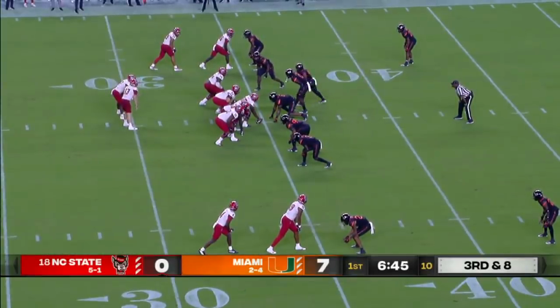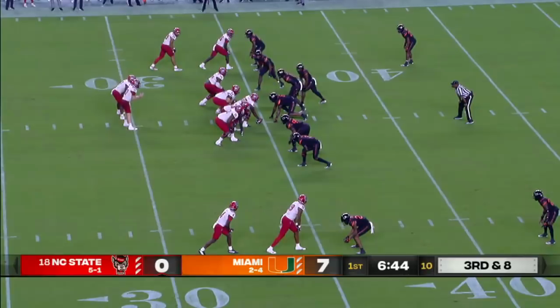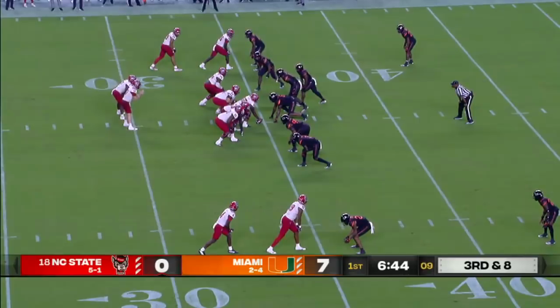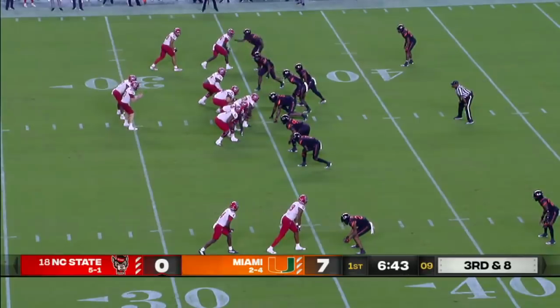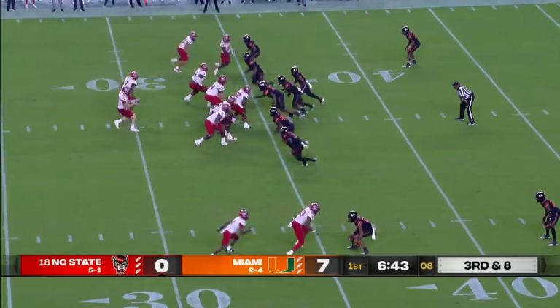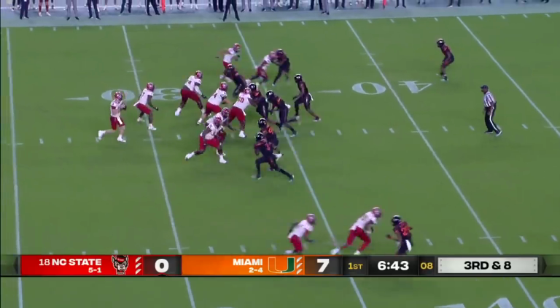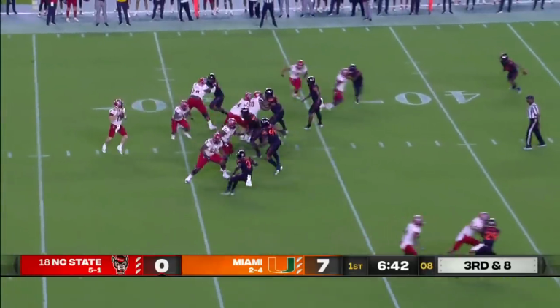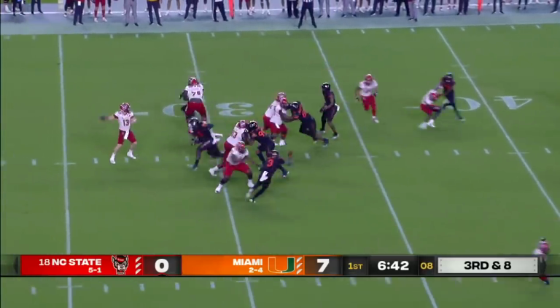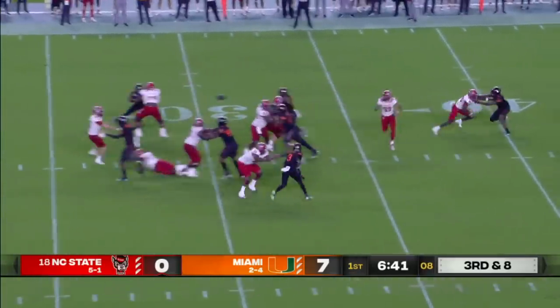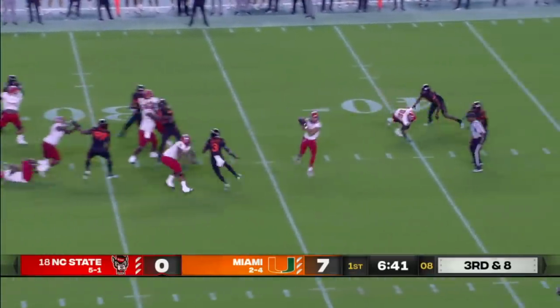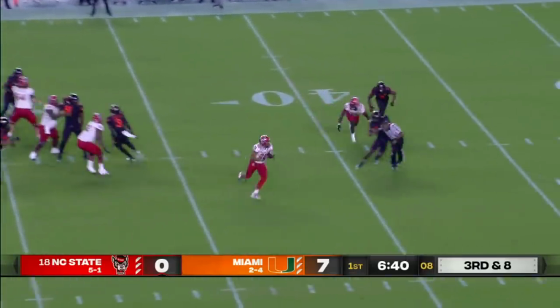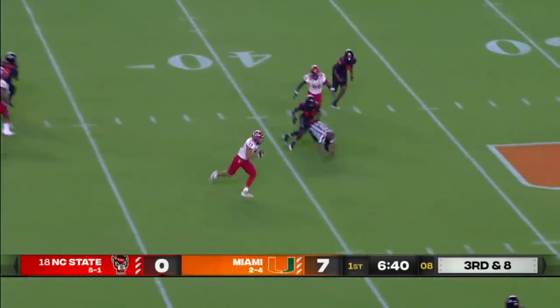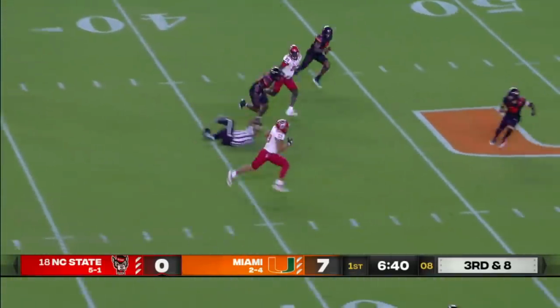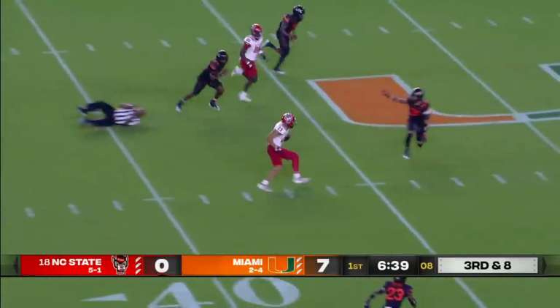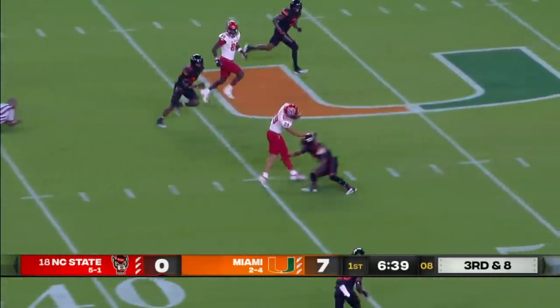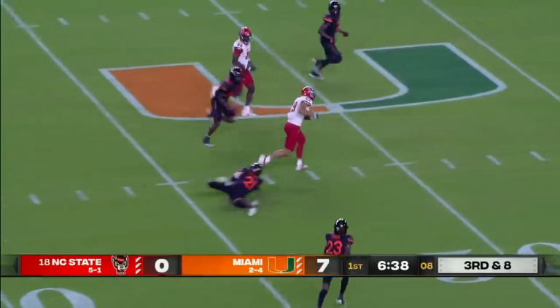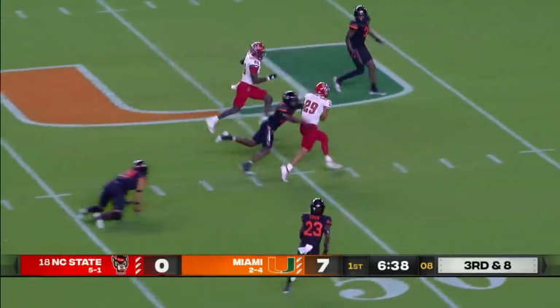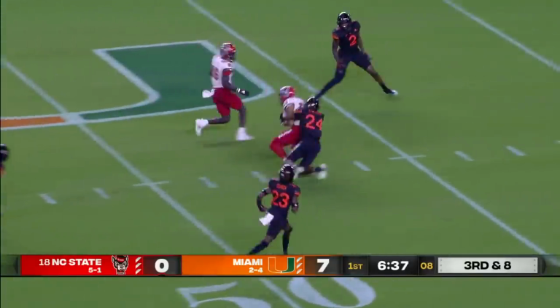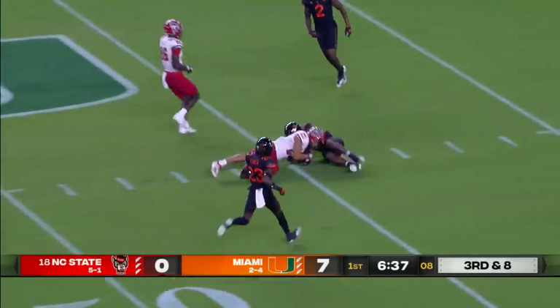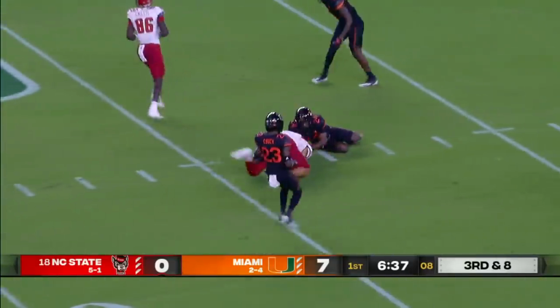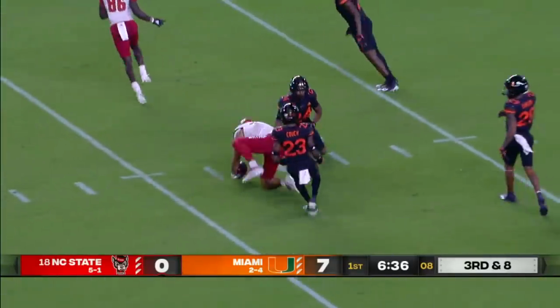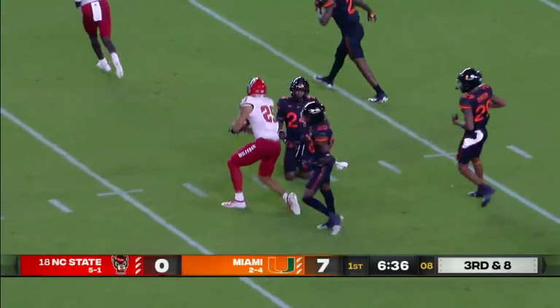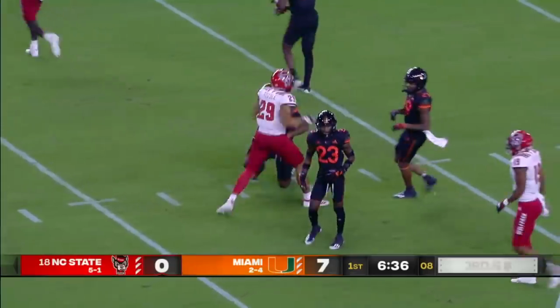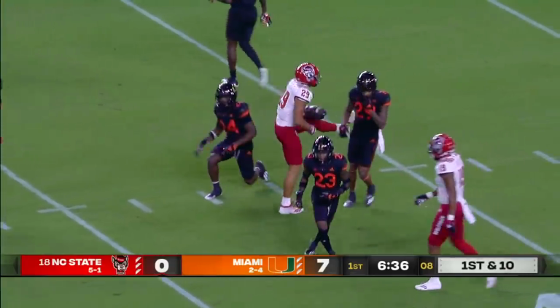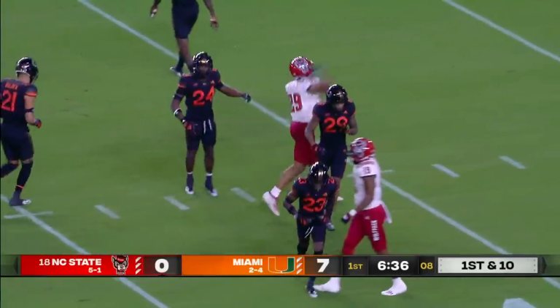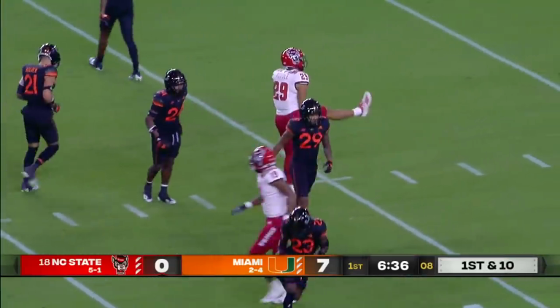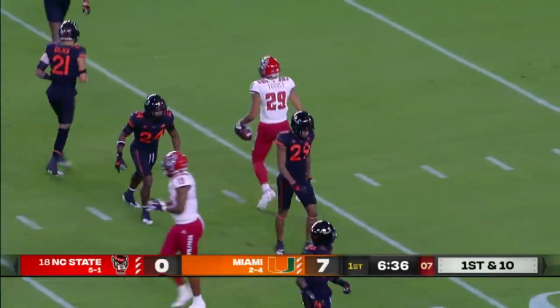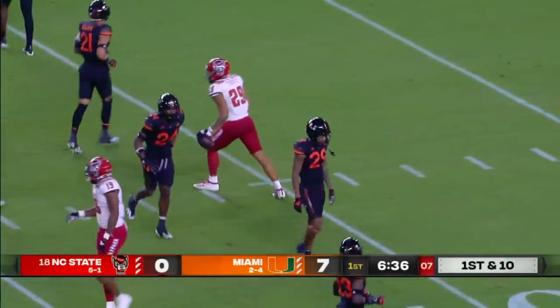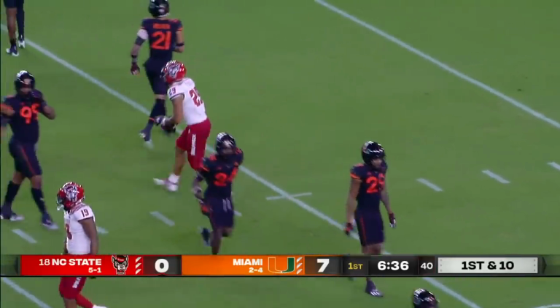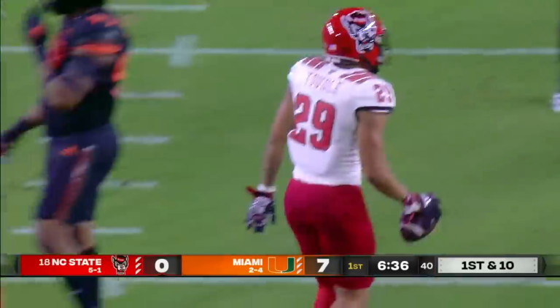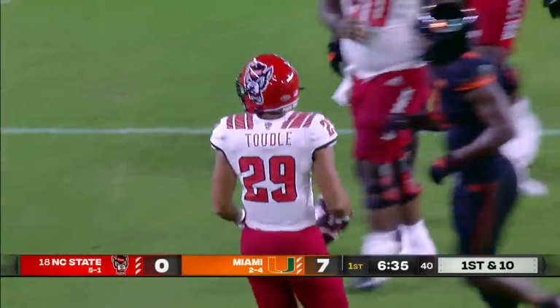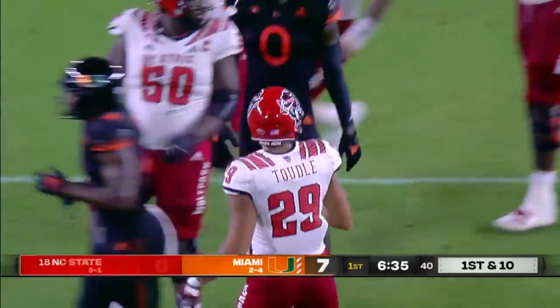Miami showing blitz. That's the safety, James Williams coming in. Over the middle — that's caught. It's Tootle across midfield and into Miami territory. A gain of 20. Cameron Kinchins made the tackle.